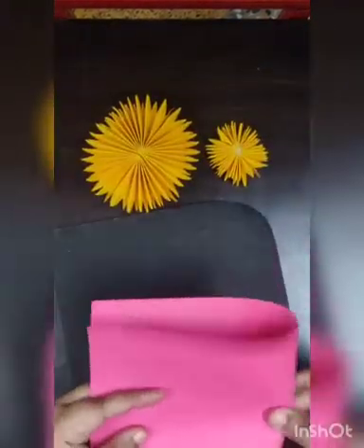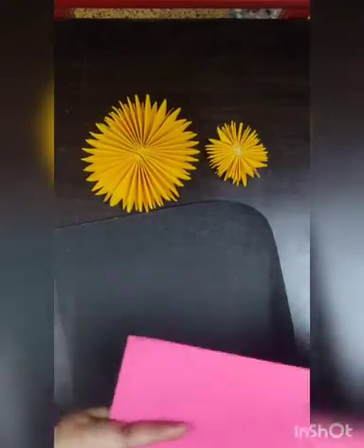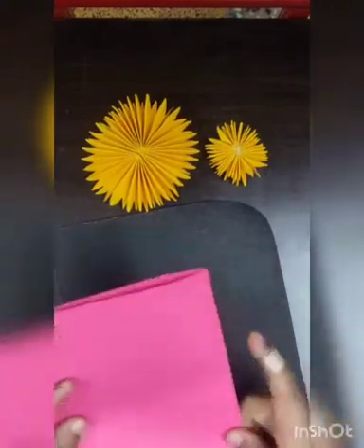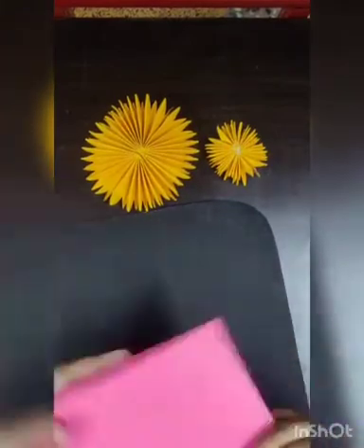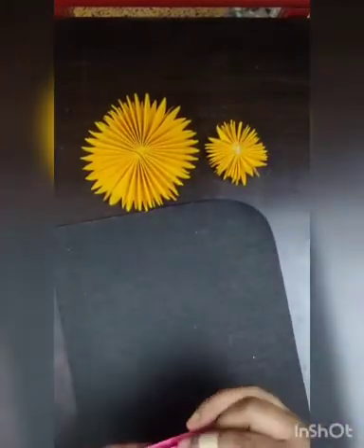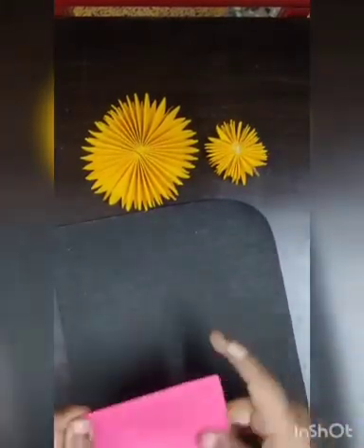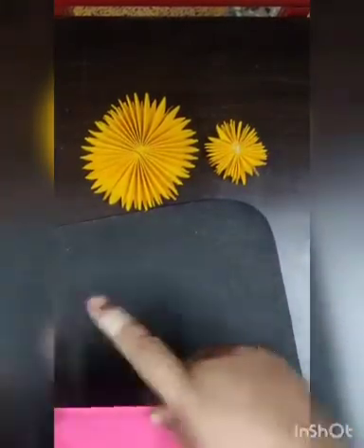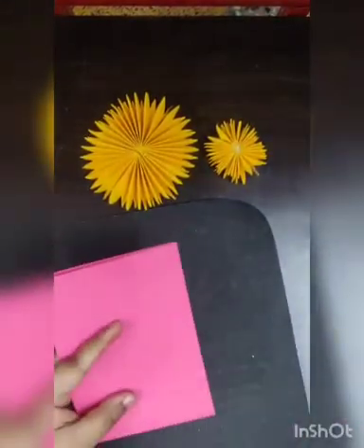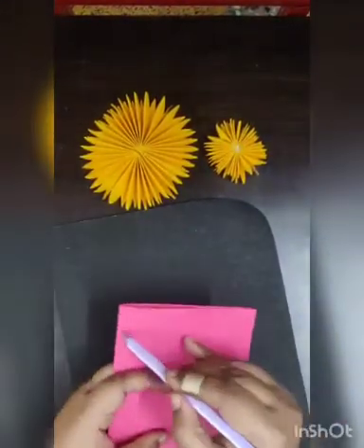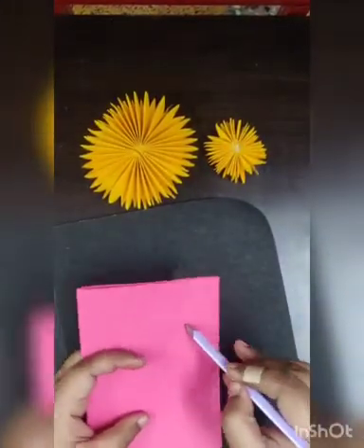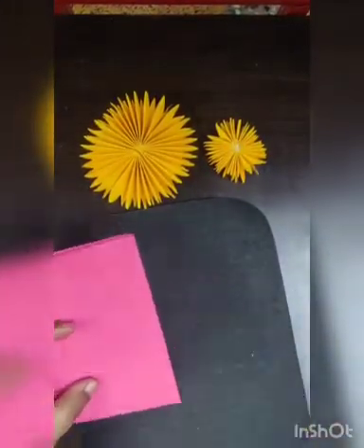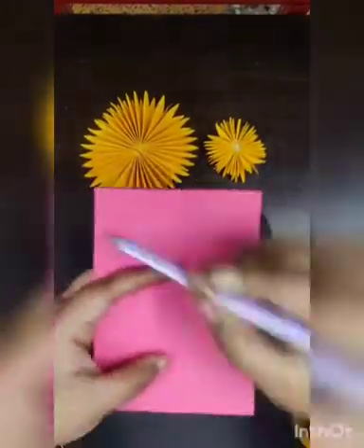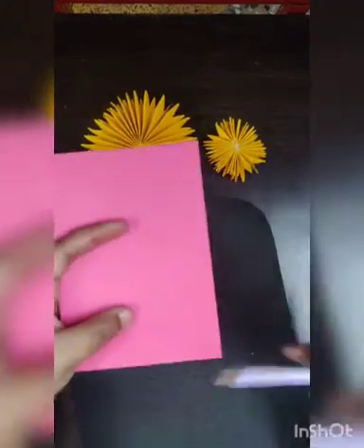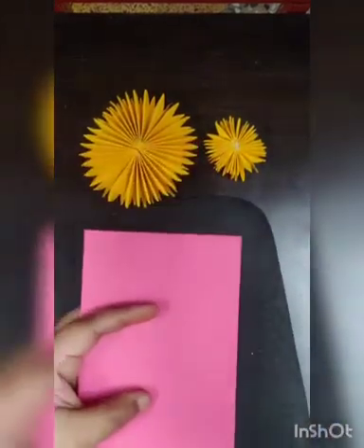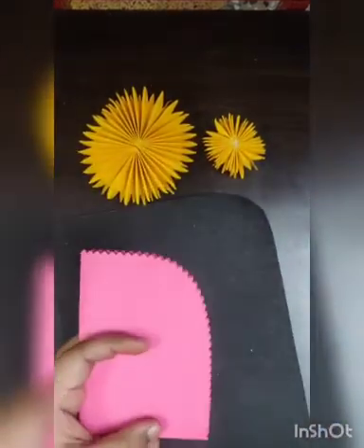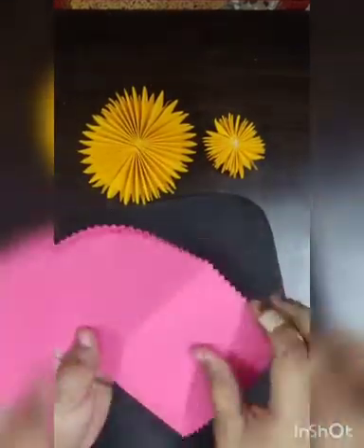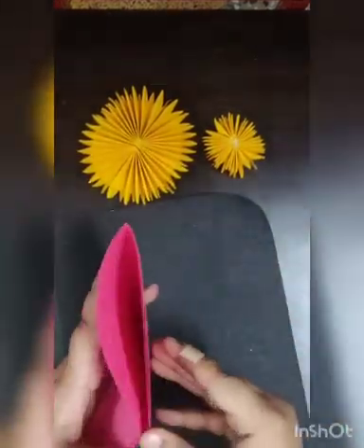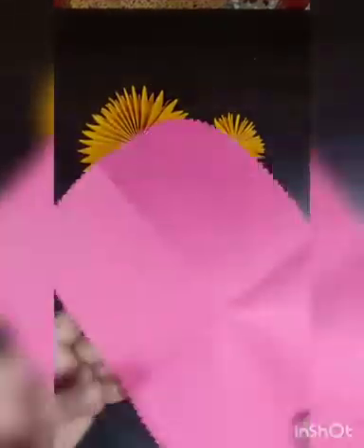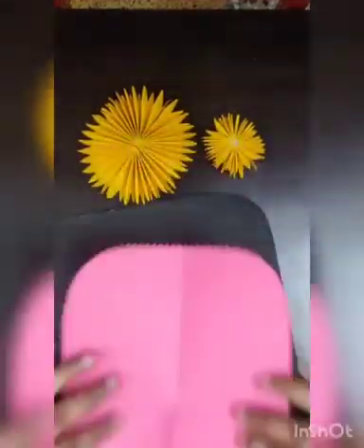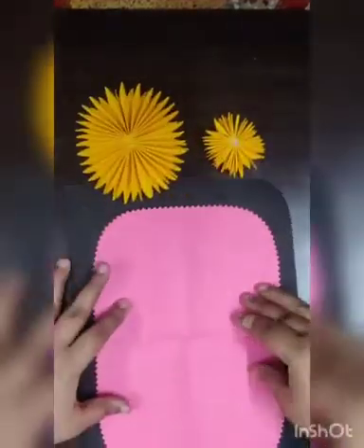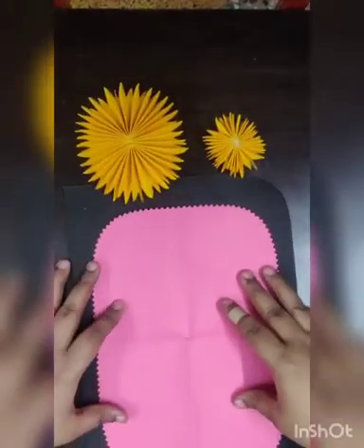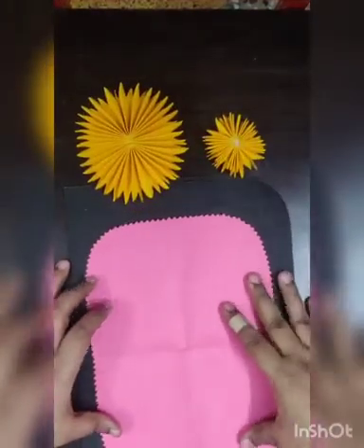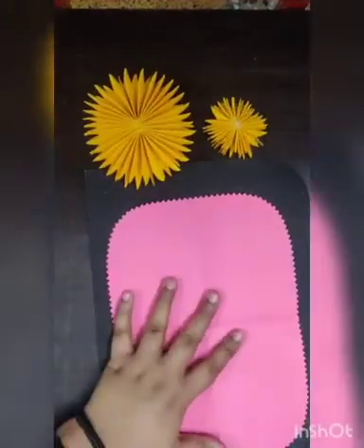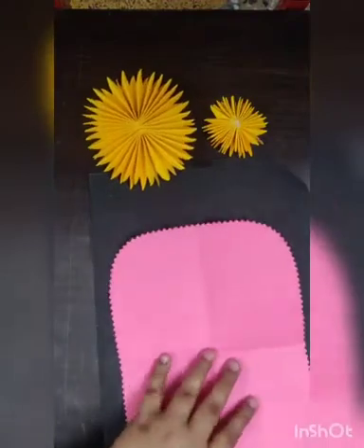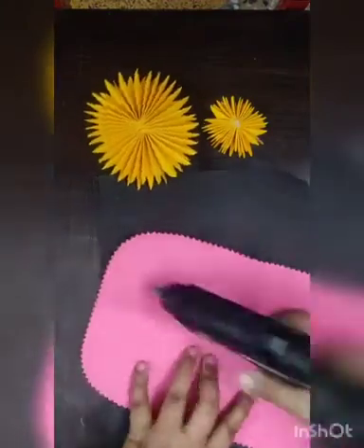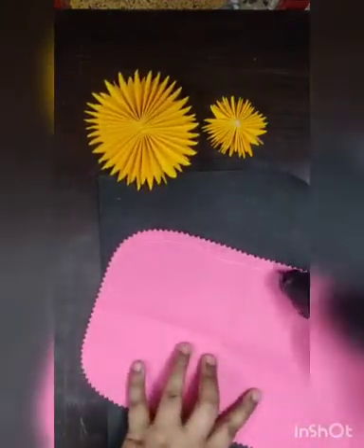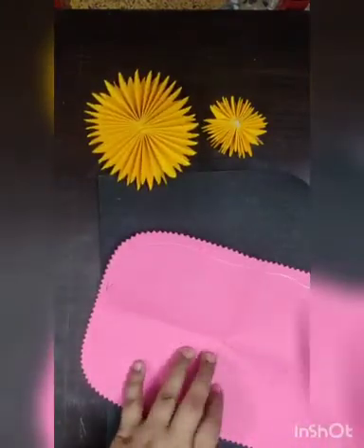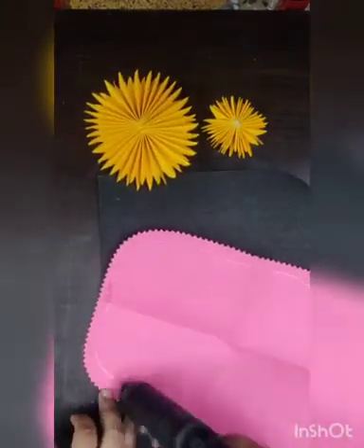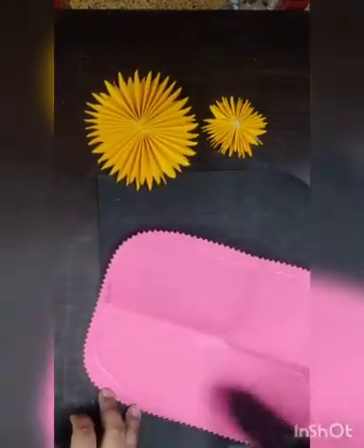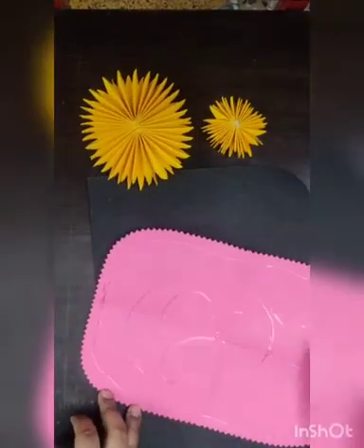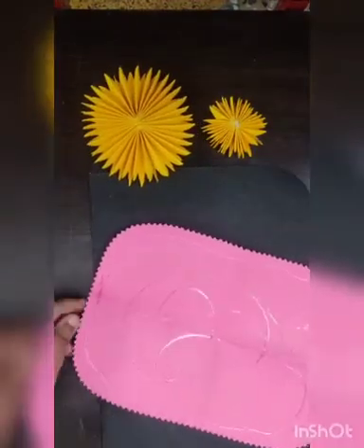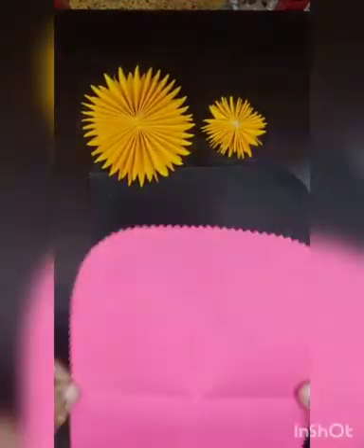Here I have one A4 size sheet, so I need to cut it like this and paste it in the center of the front paper. I'm using a hot glue gun; you can also use Fevicol for the position.